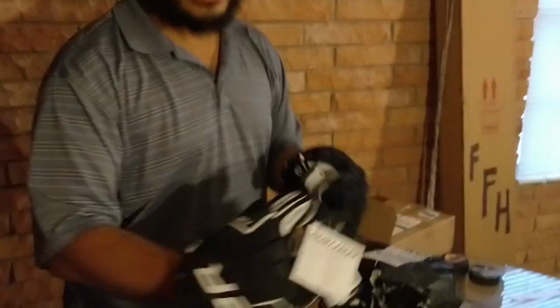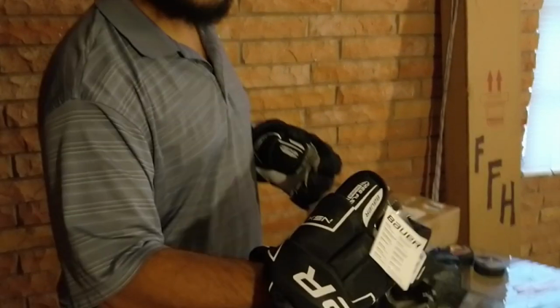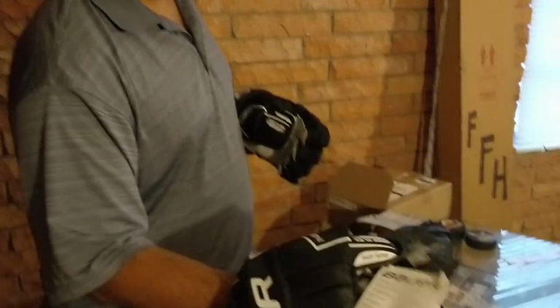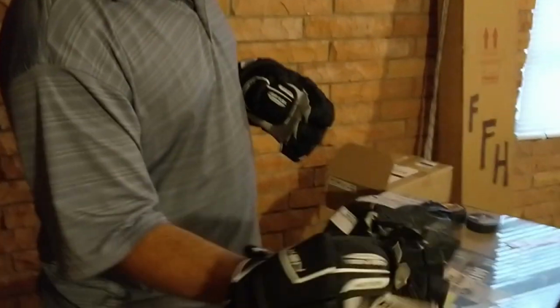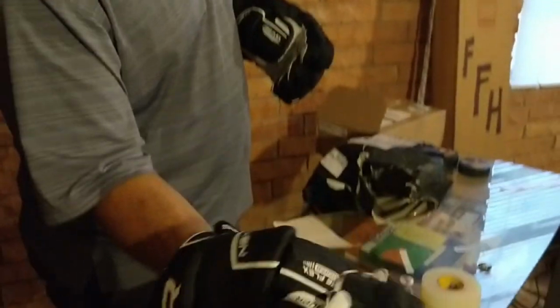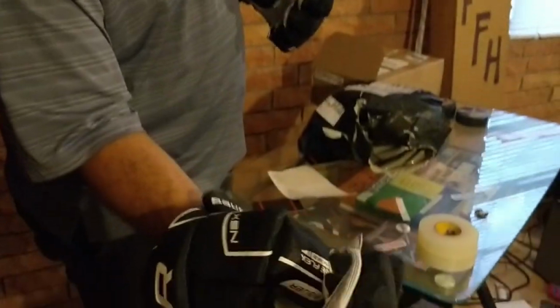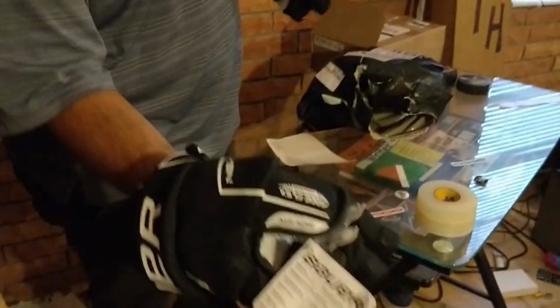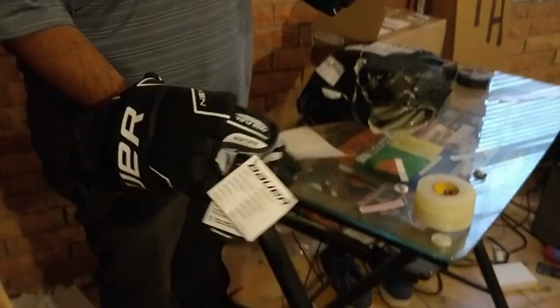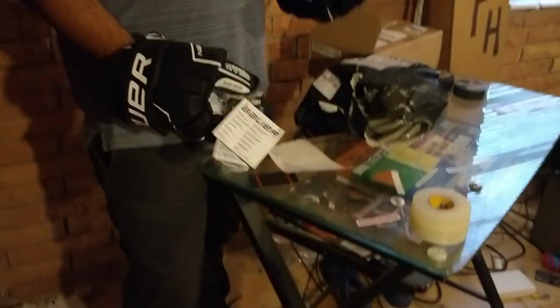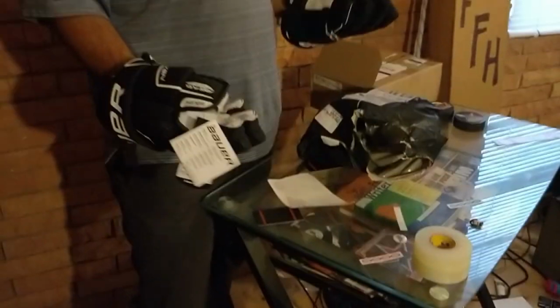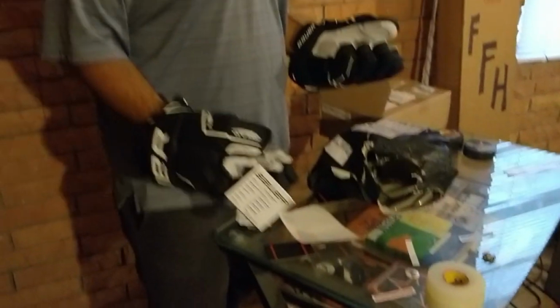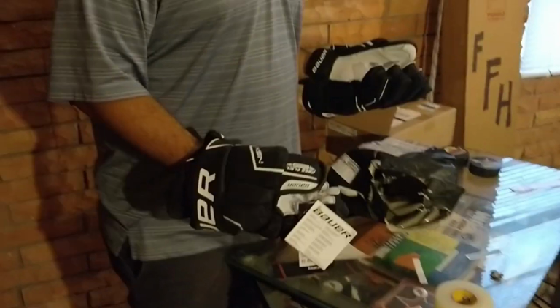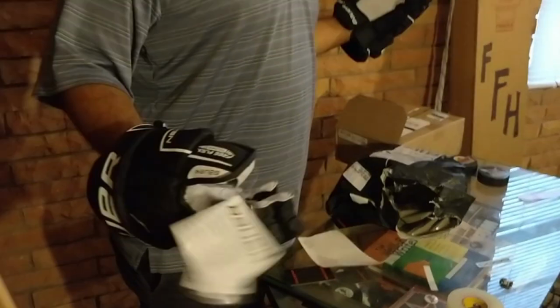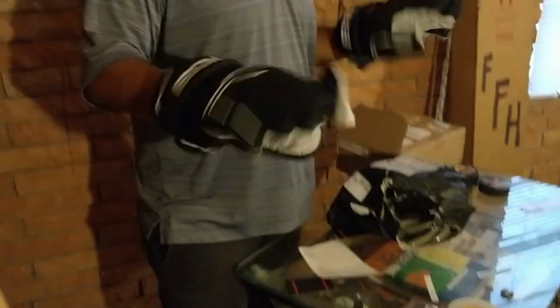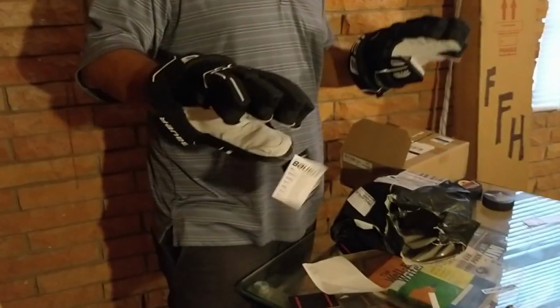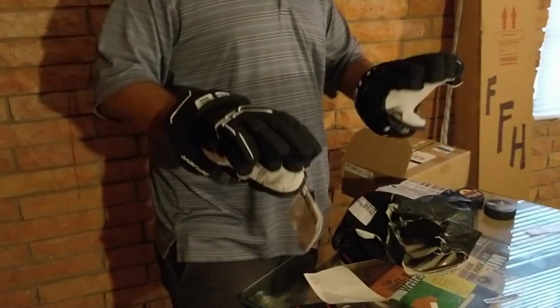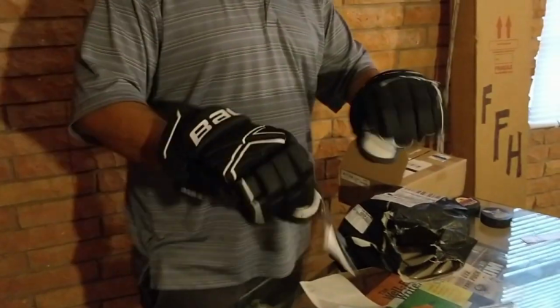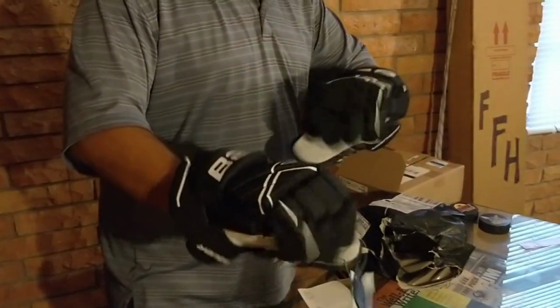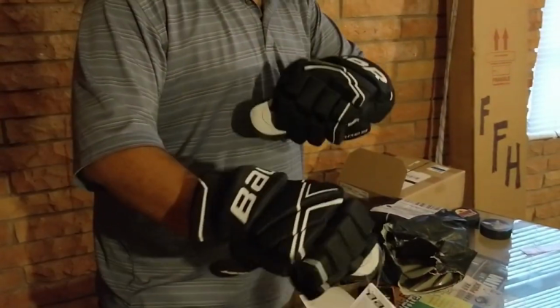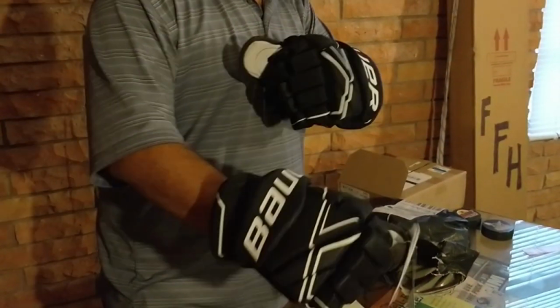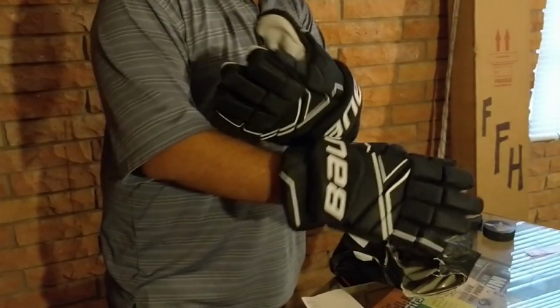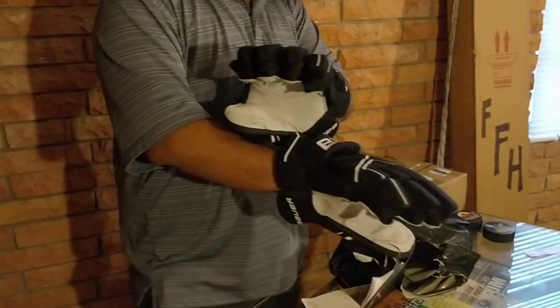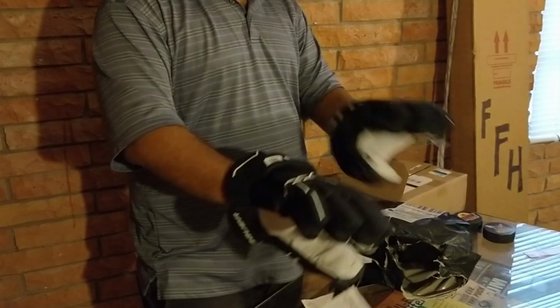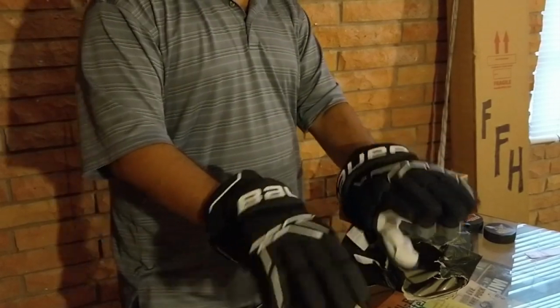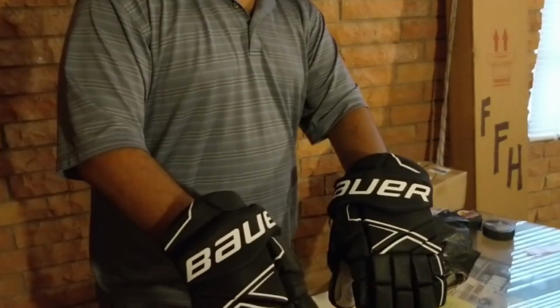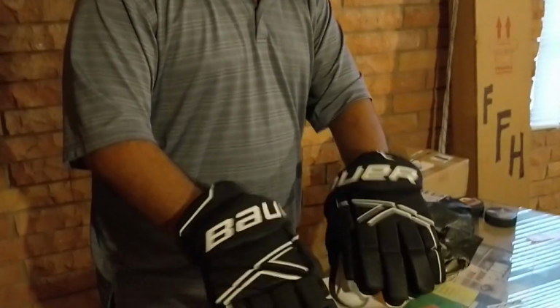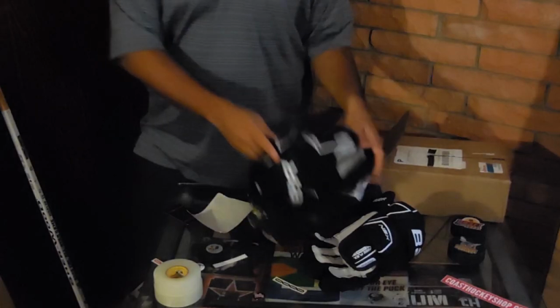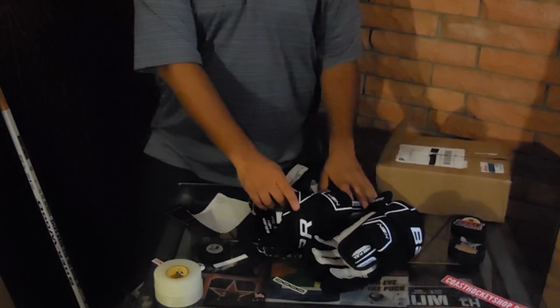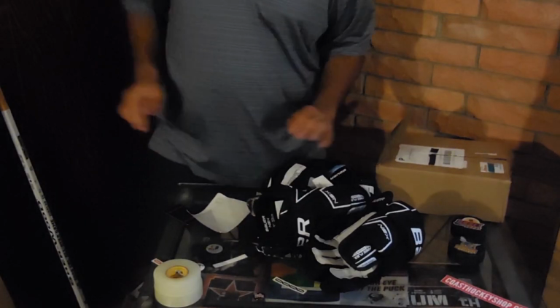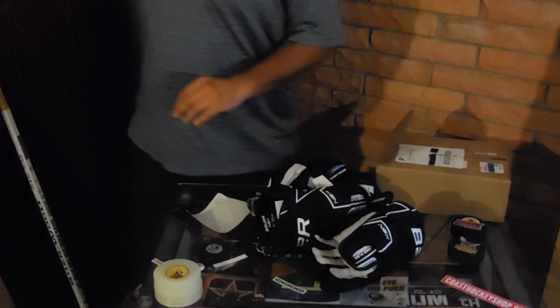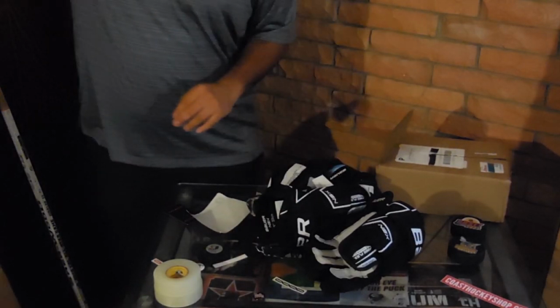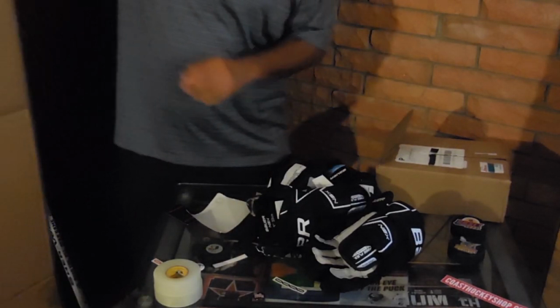We got the free flex thumb going on. I got some comments last time that people would like to see kind of a review type of thing, so we're going to get them in use in a little bit. Here are the gloves — really excited, cannot wait. But there is another box.